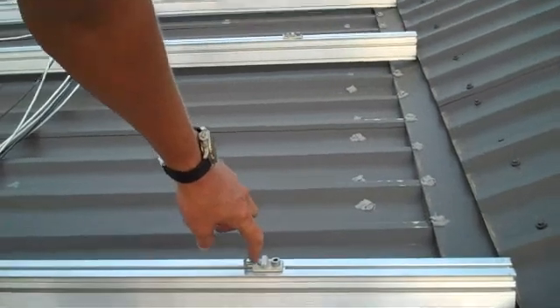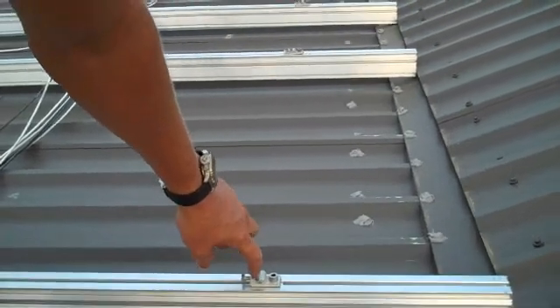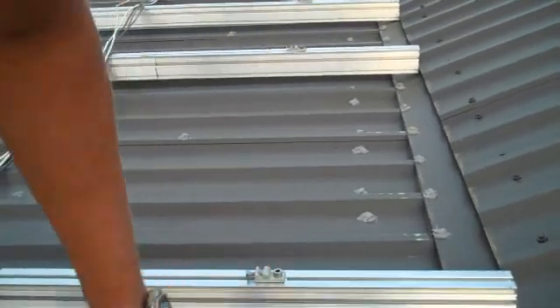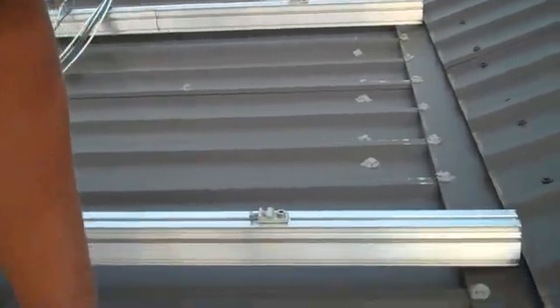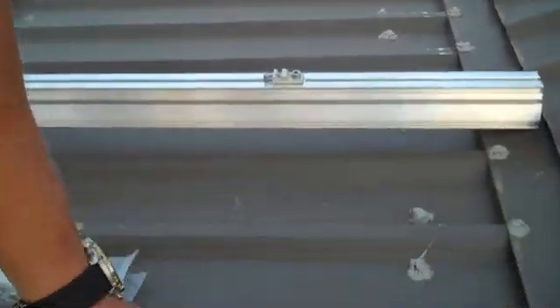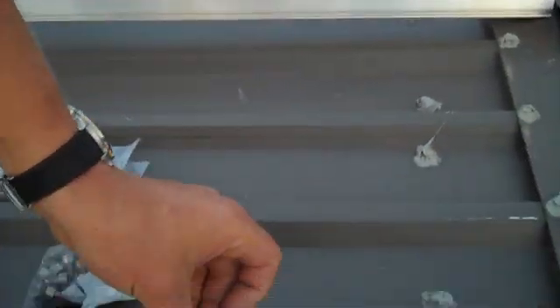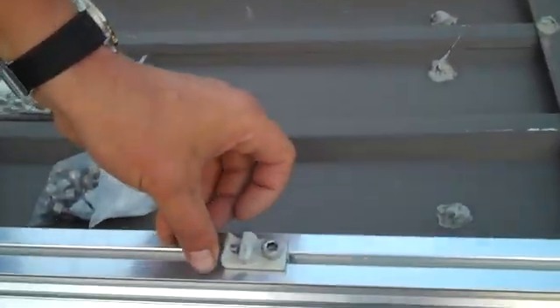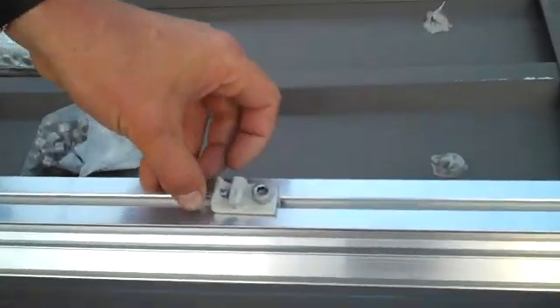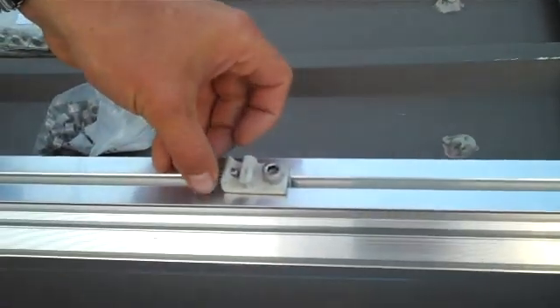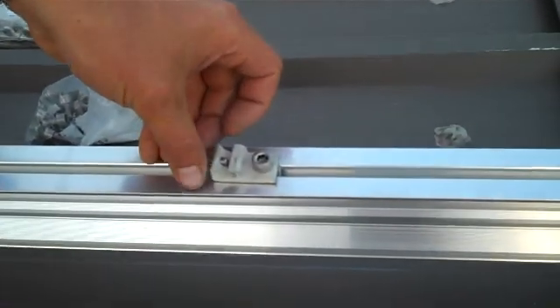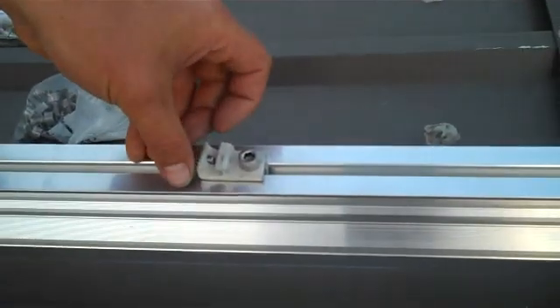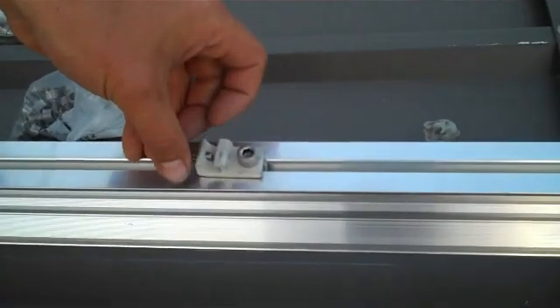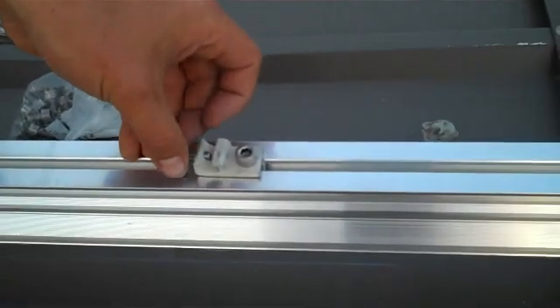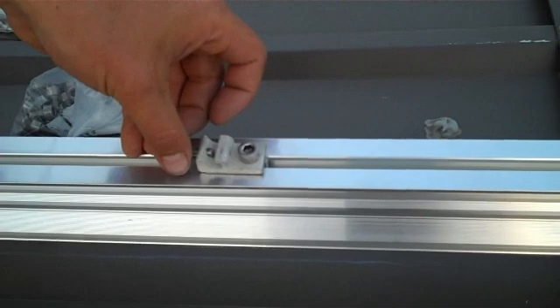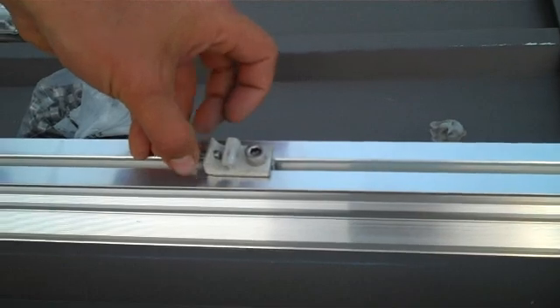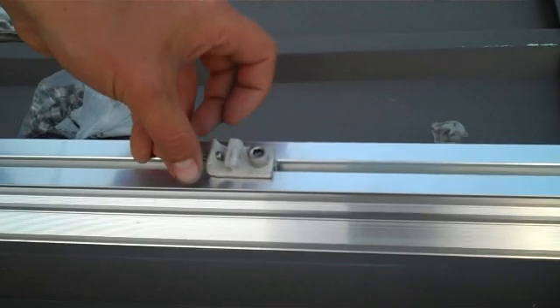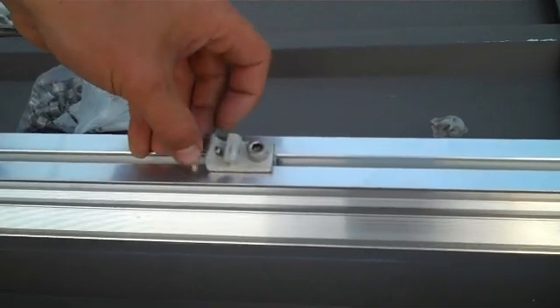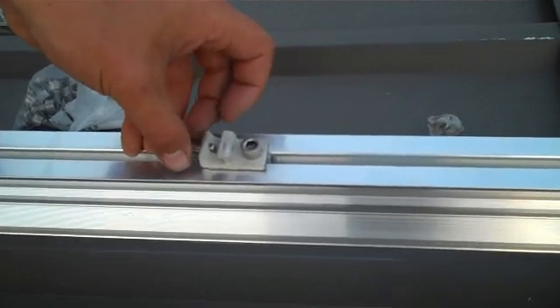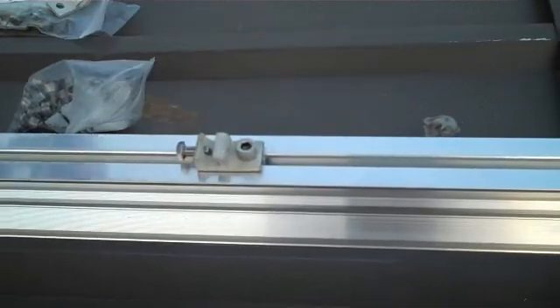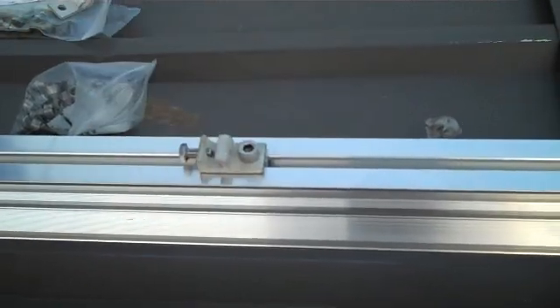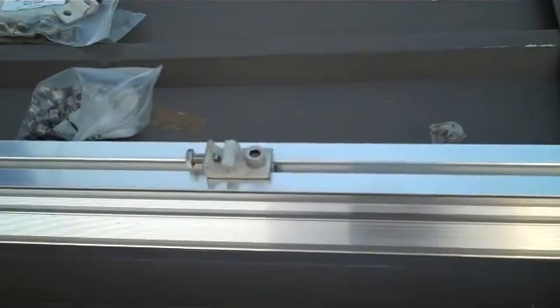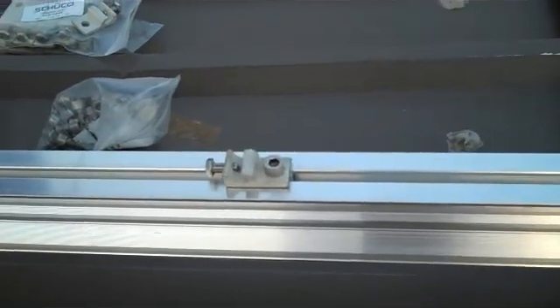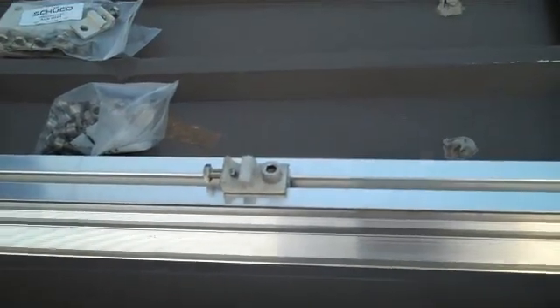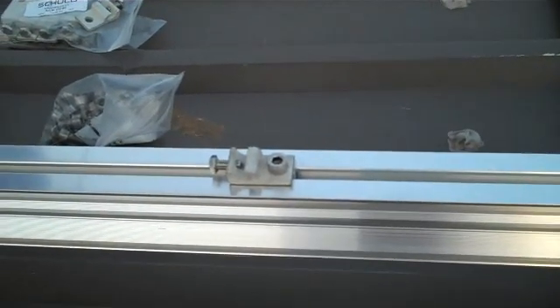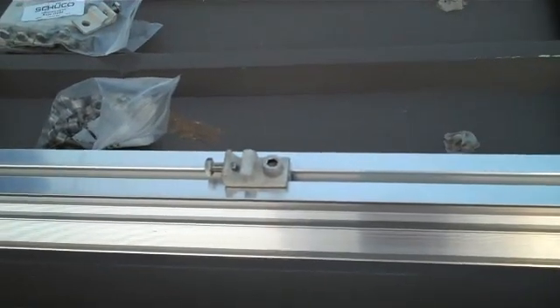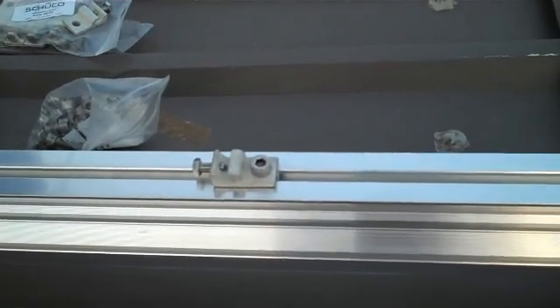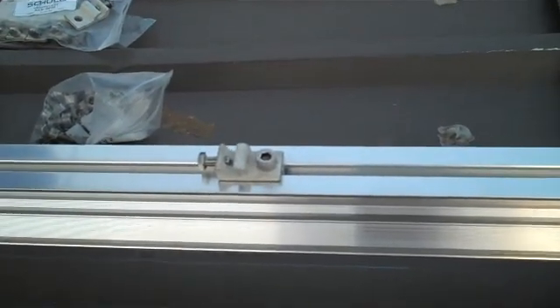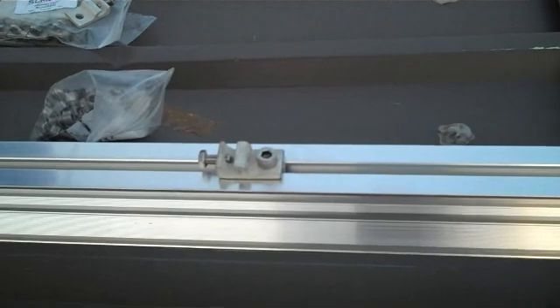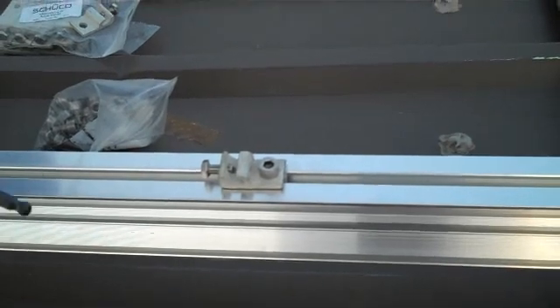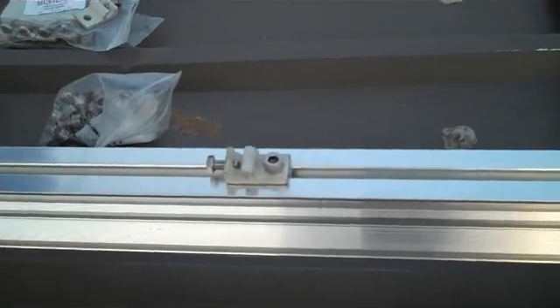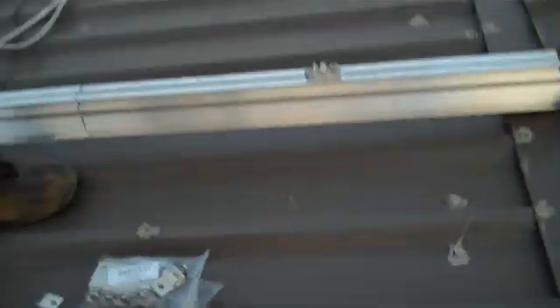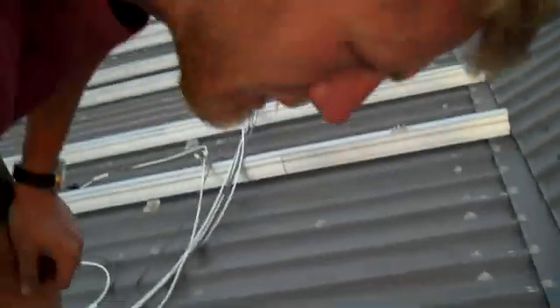A ground is going to go in here to a specified gauge set by code — I think it's eight gauge — and it's going to go all the way down to the end. And that's it. That's how to ground these out.